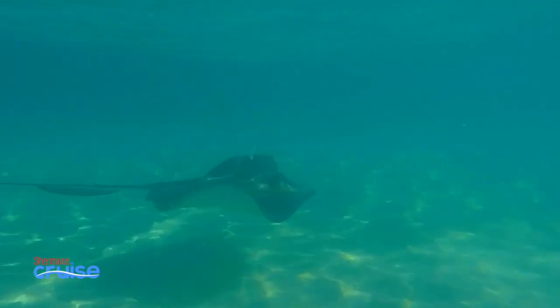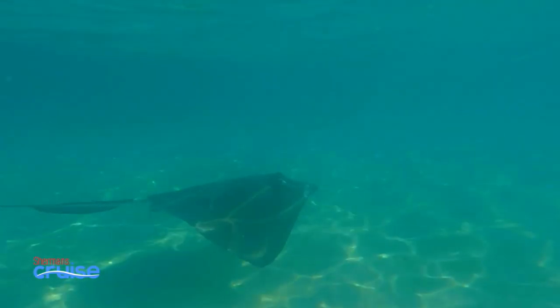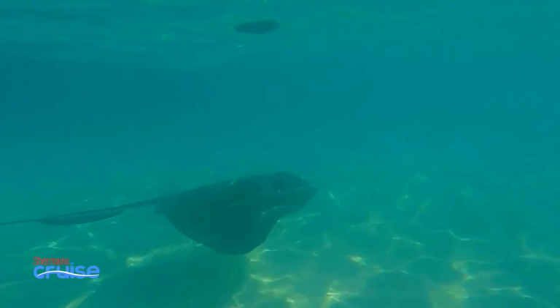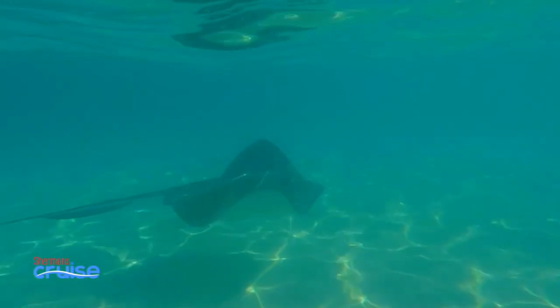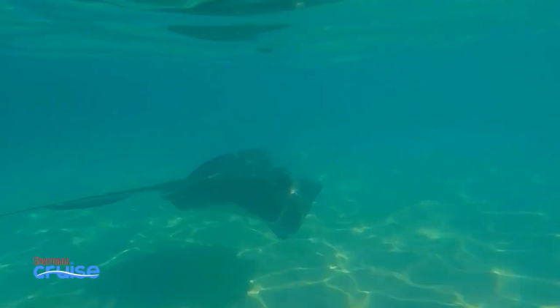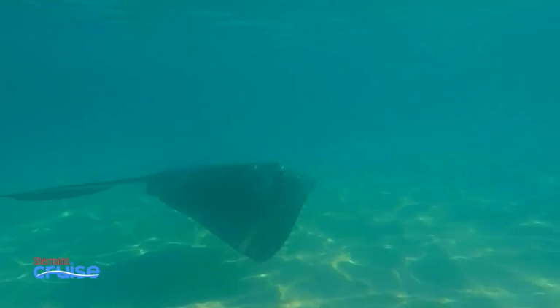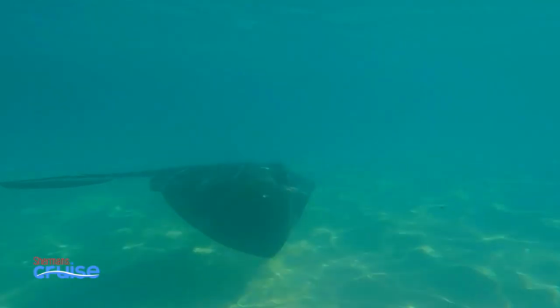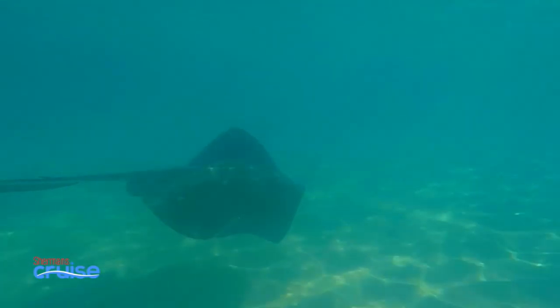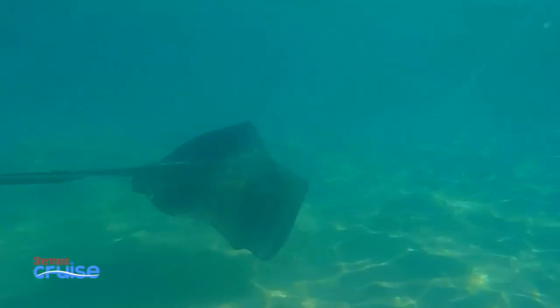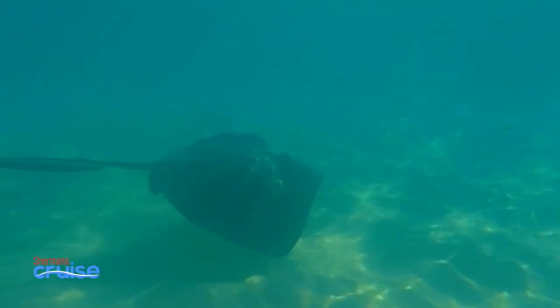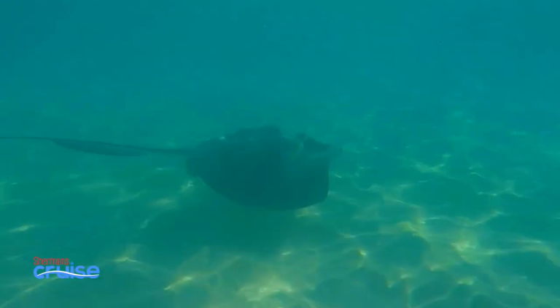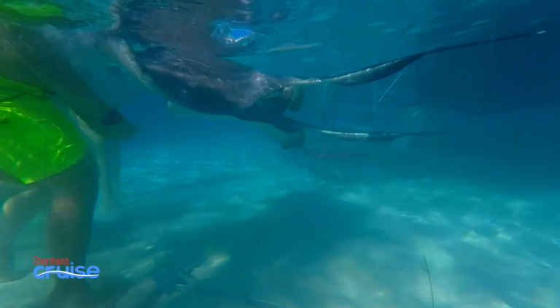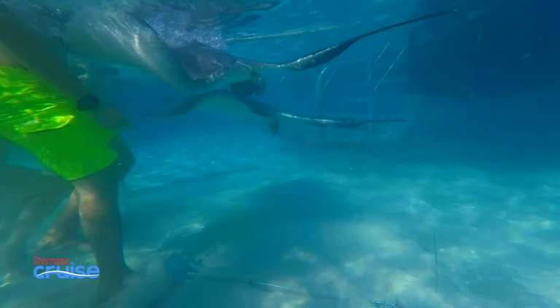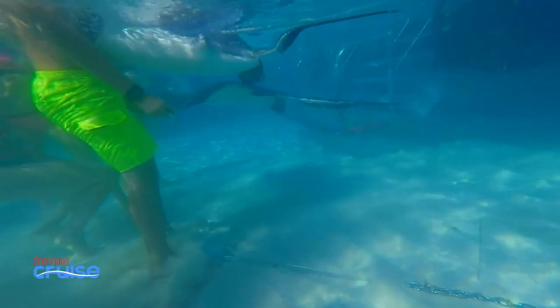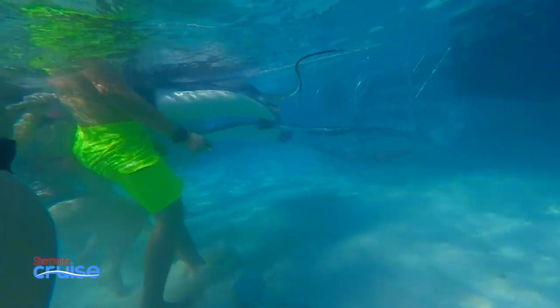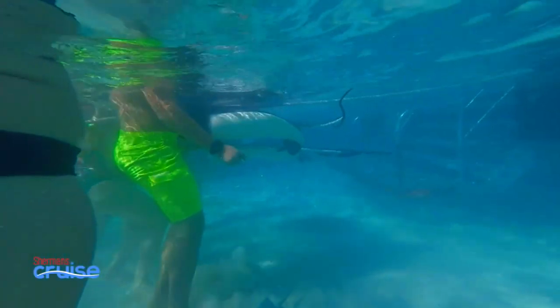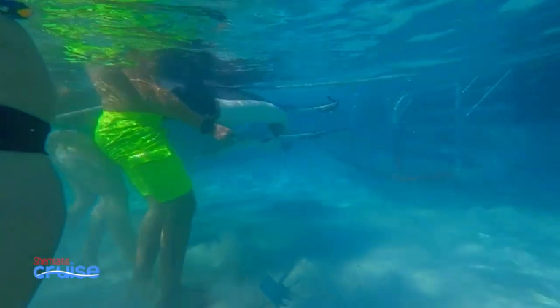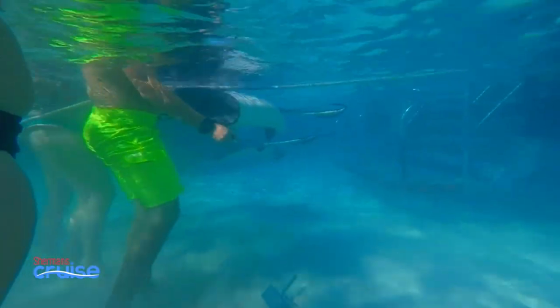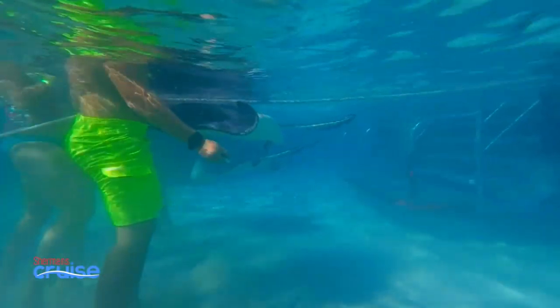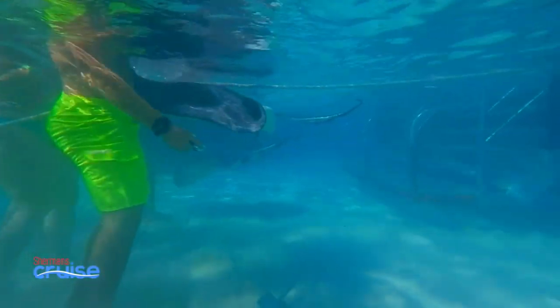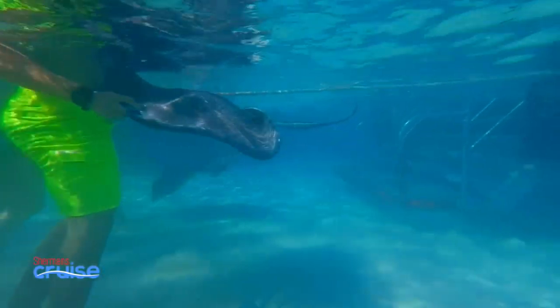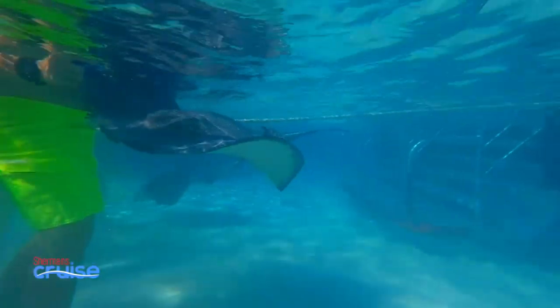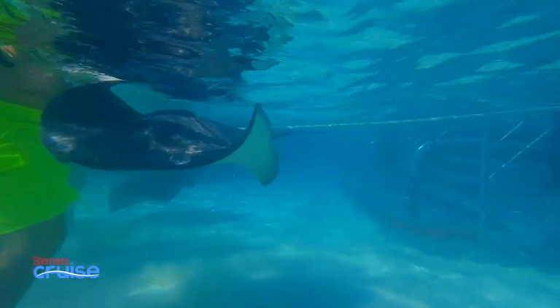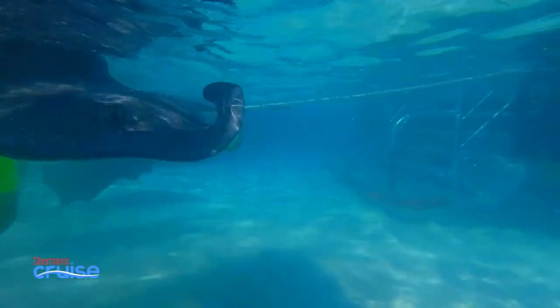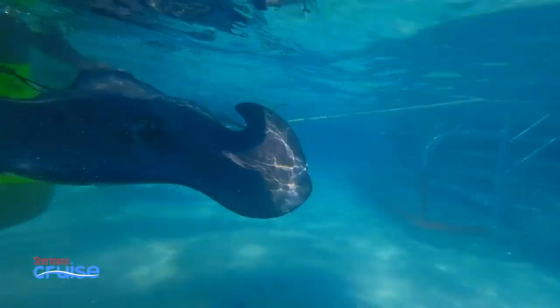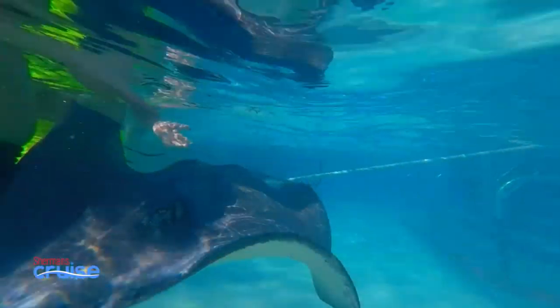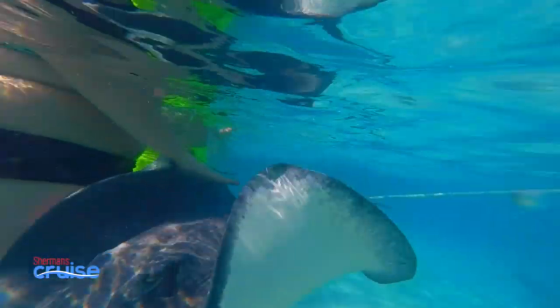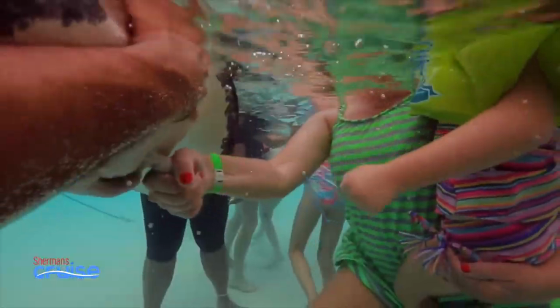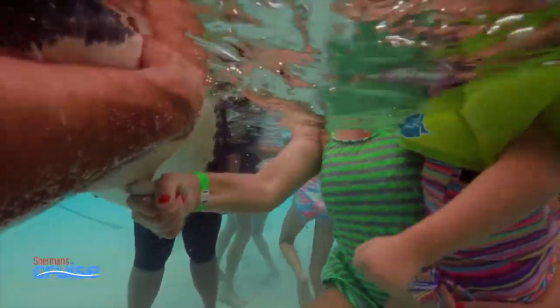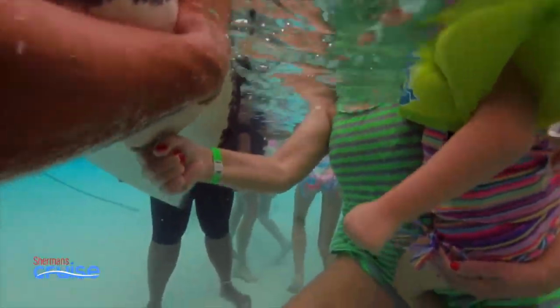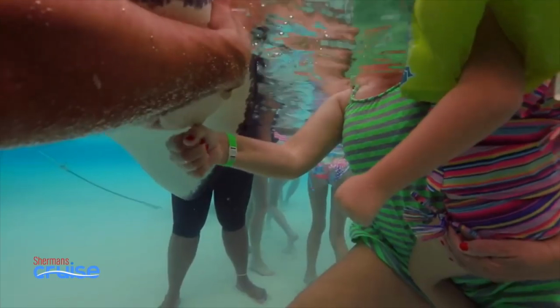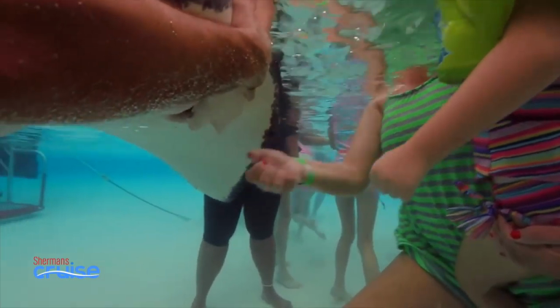Stingray City is a great way to see stingrays in their natural habitat. The rays were first drawn to the sandbar by fishermen who used the area to stop and clean their catch — and they still come for the free food.